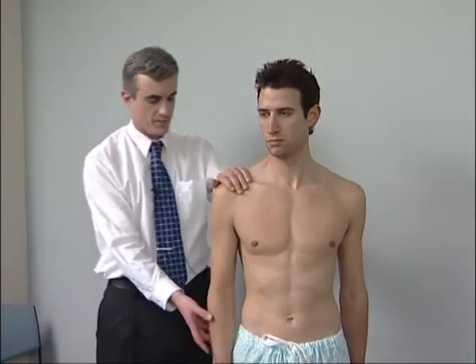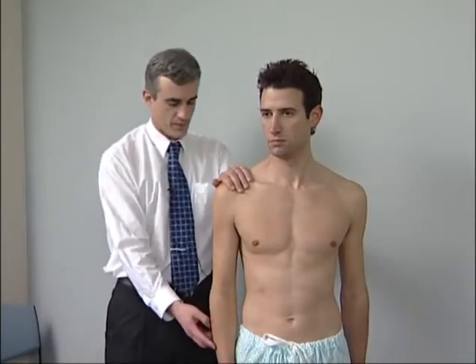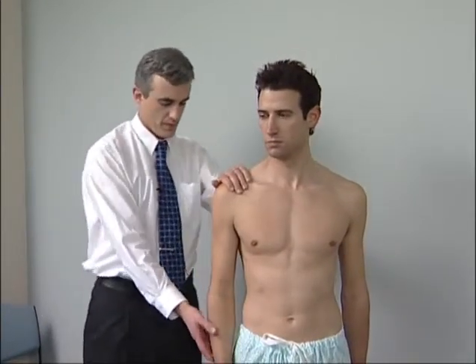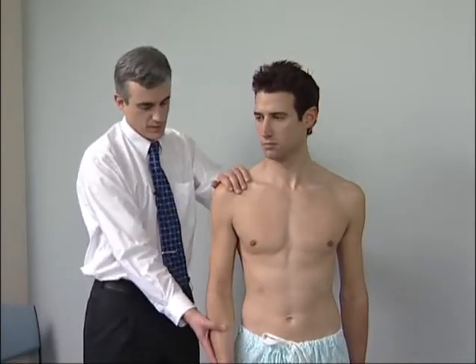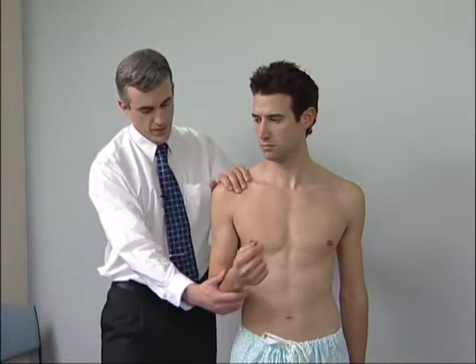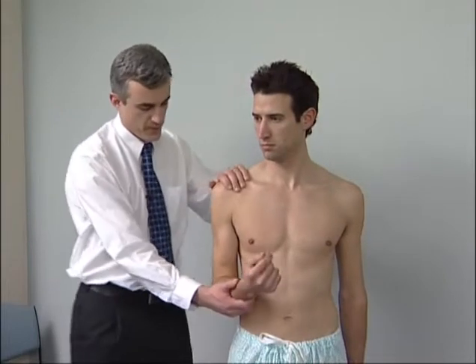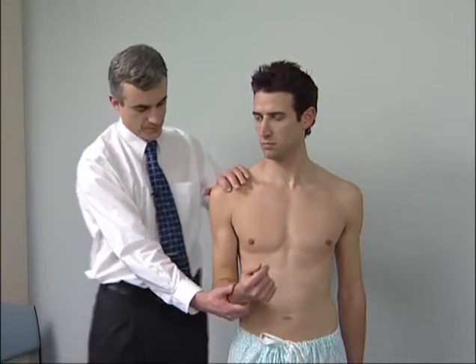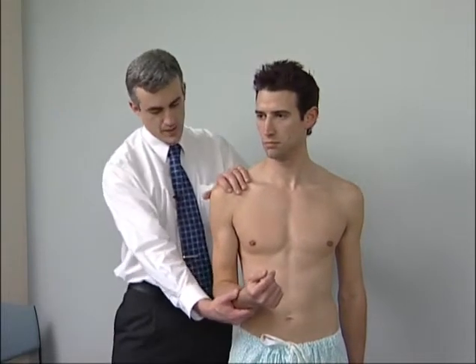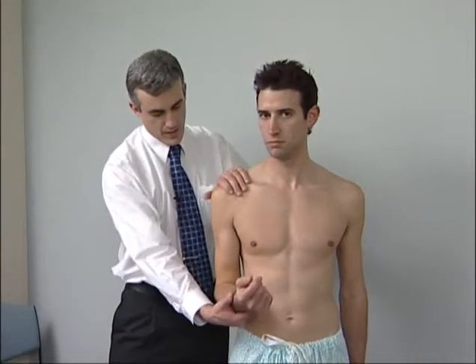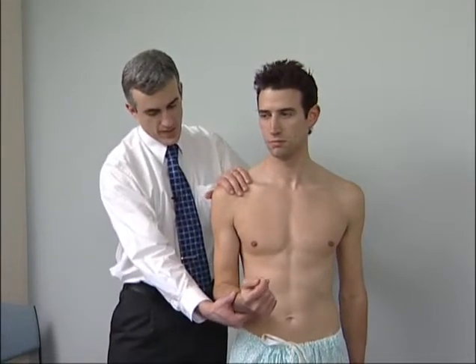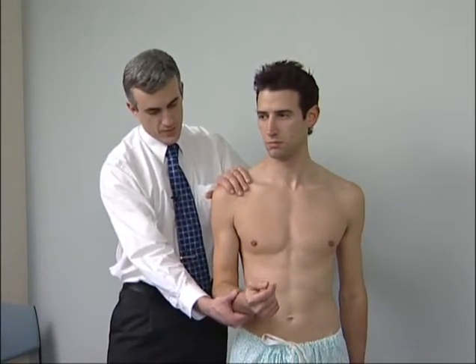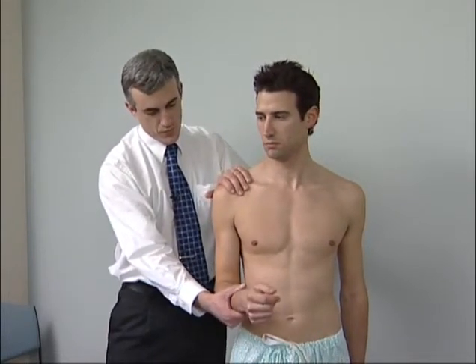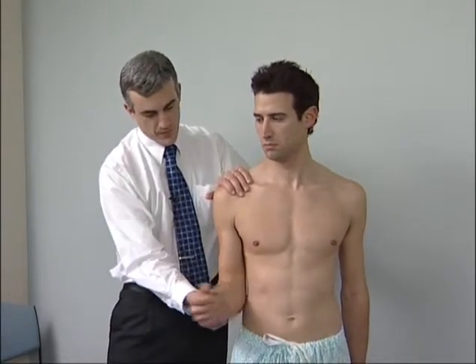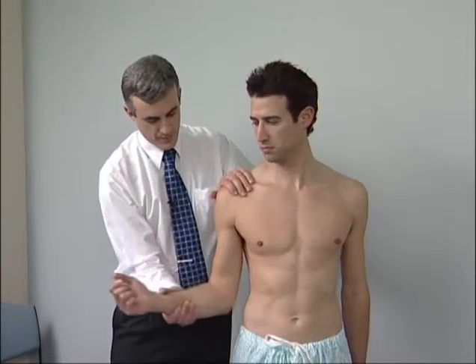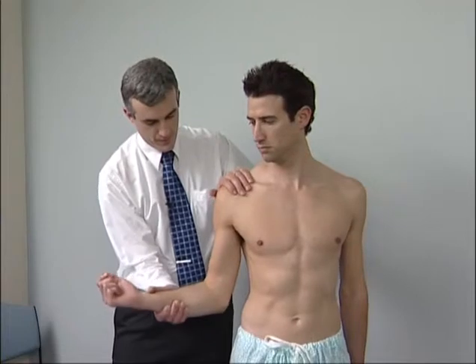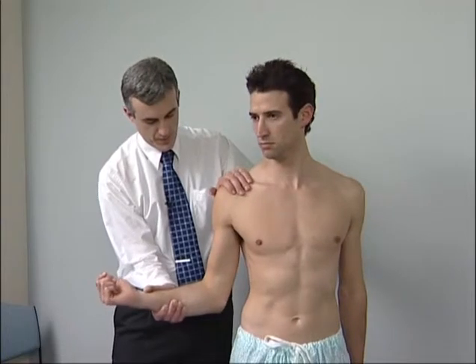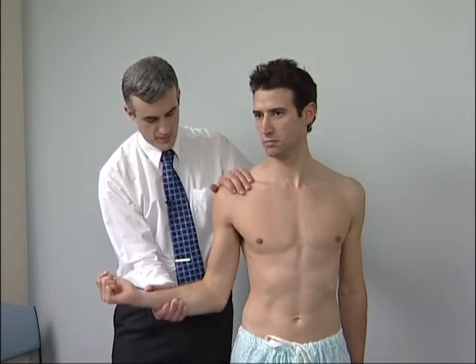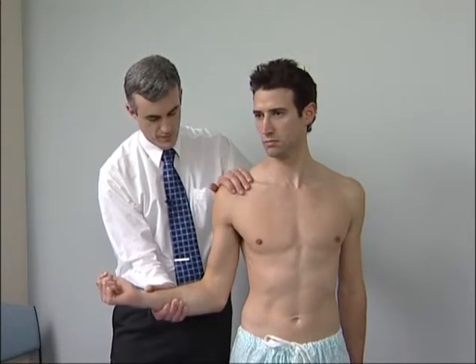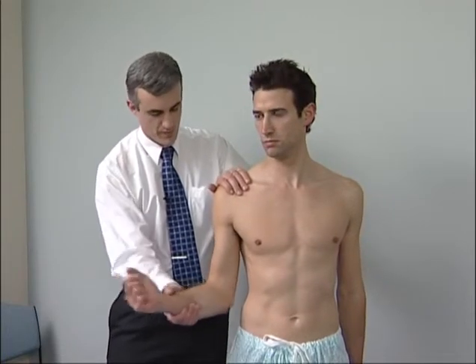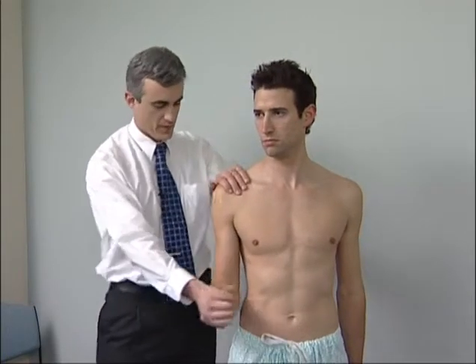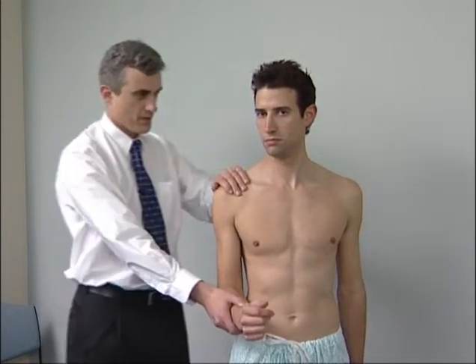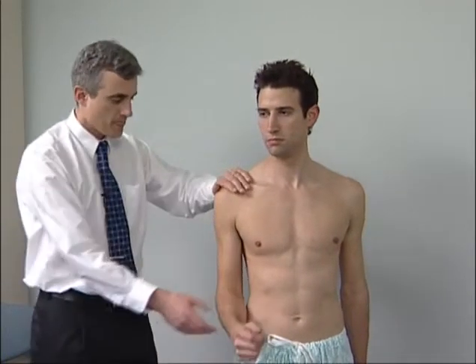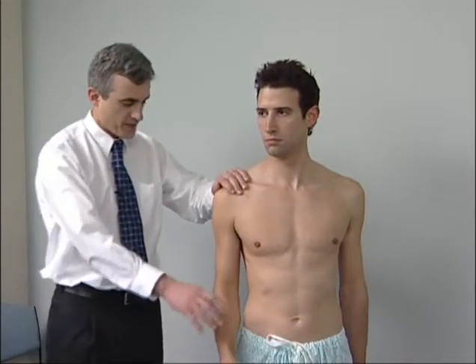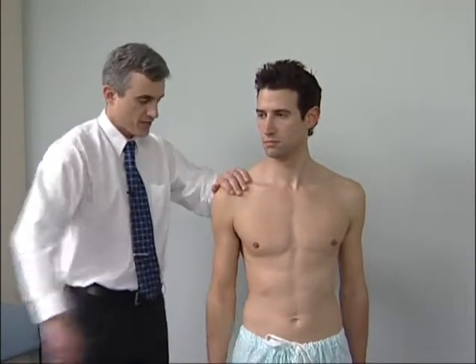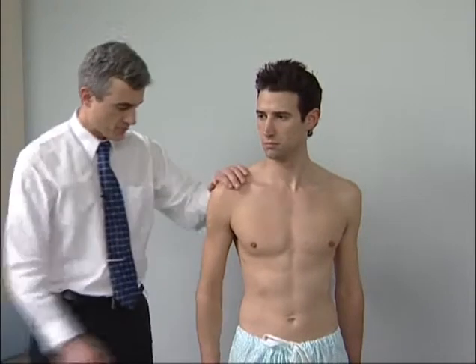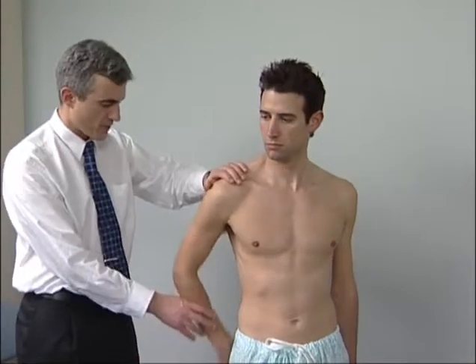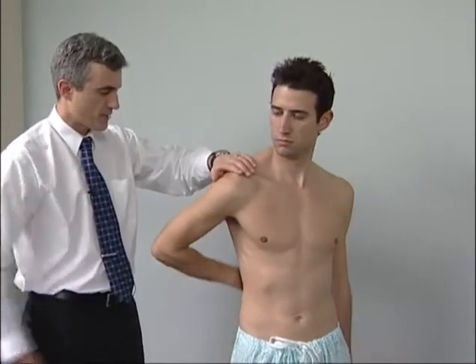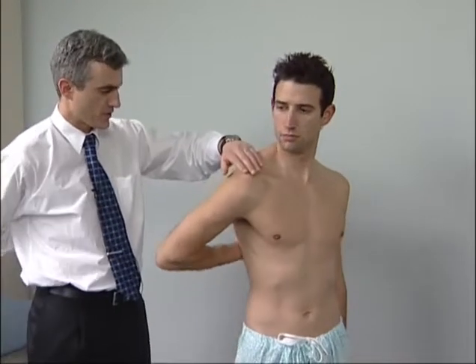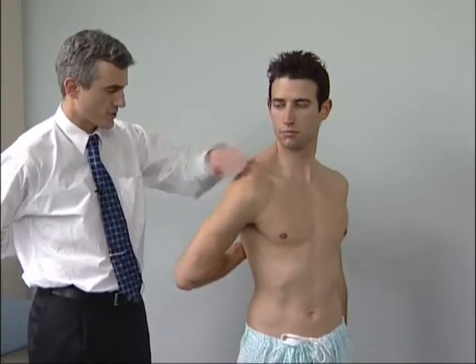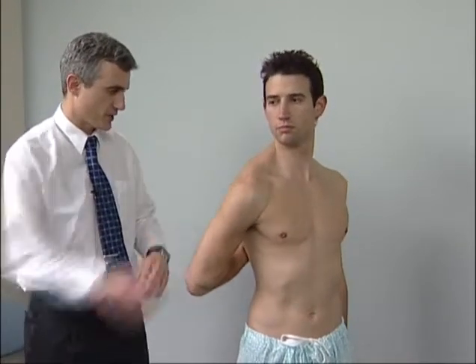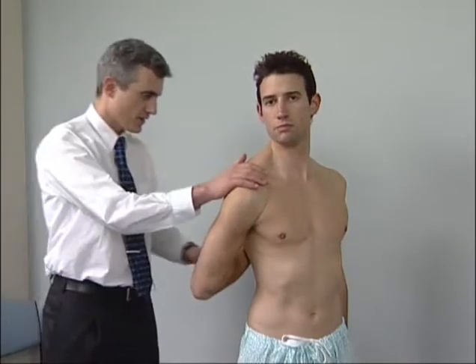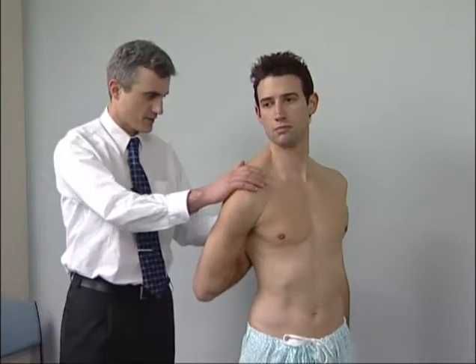External rotation is possible to 60 degrees. Bend the patient's elbow to 90 degrees then turn the arm laterally as far as possible. Internal rotation is tested actively: 'Try to move your arm behind your back as though you were scratching.'